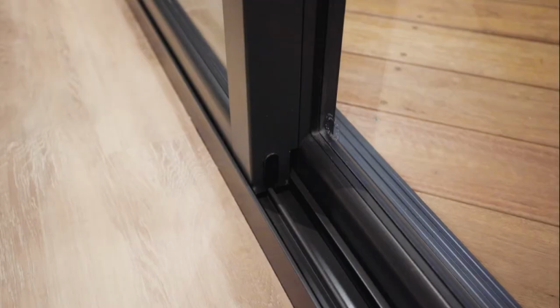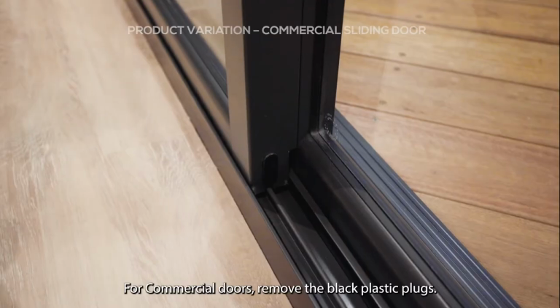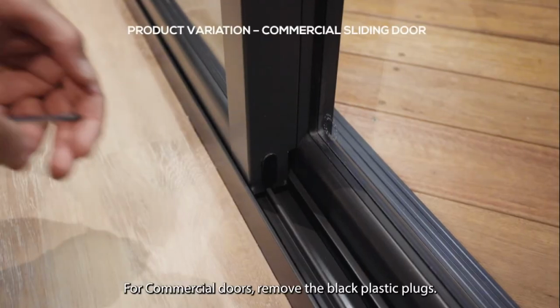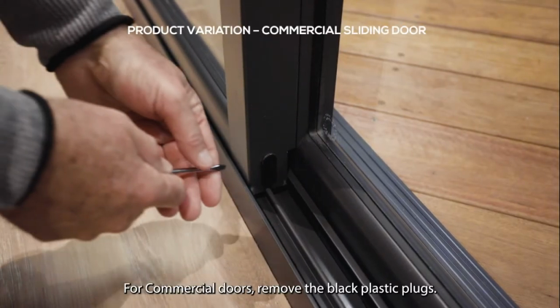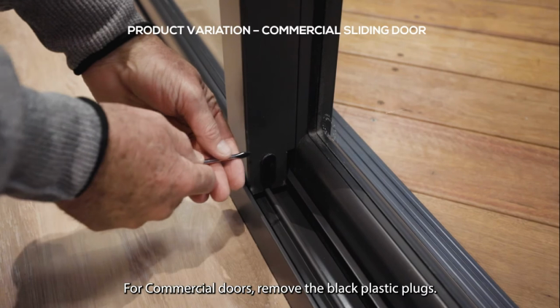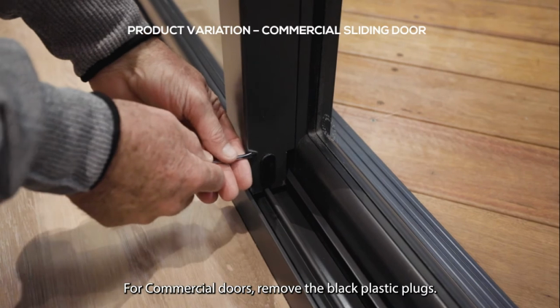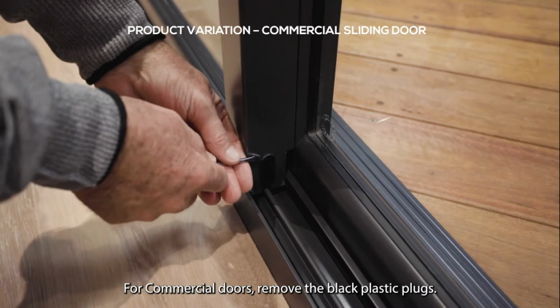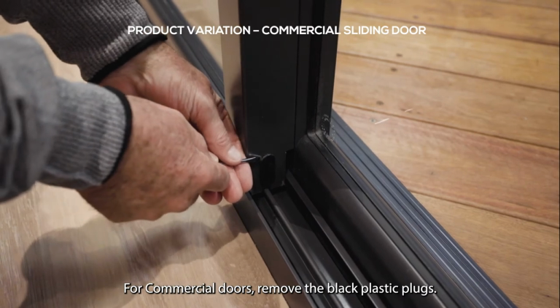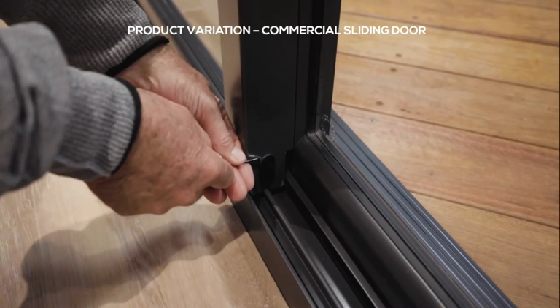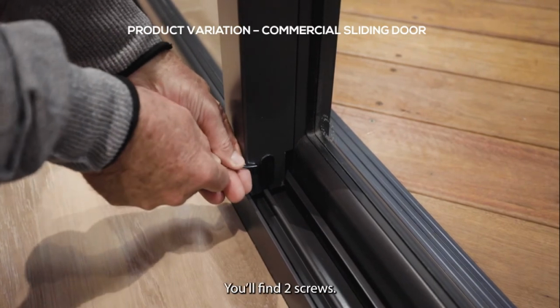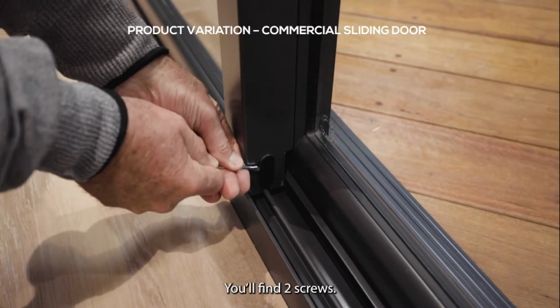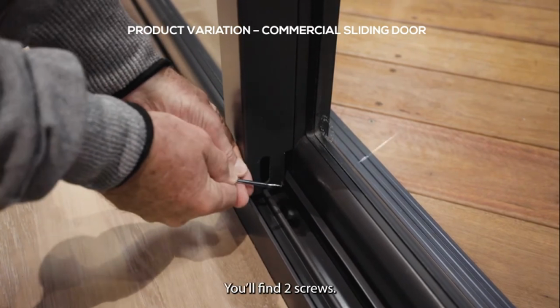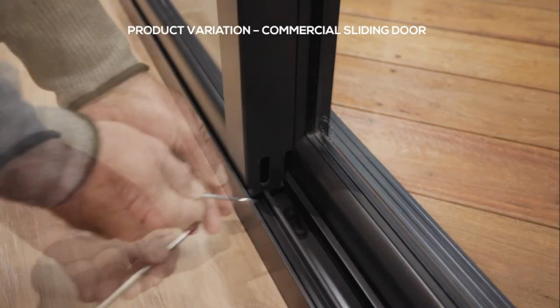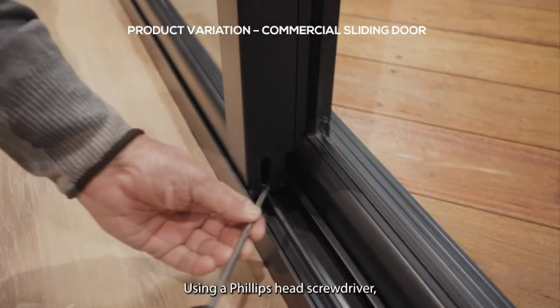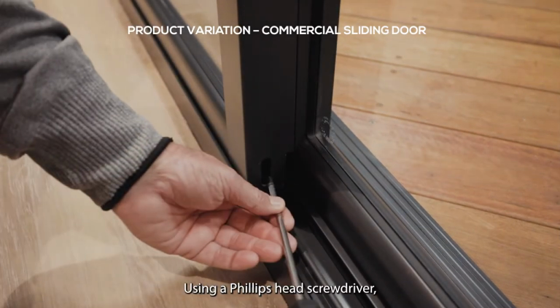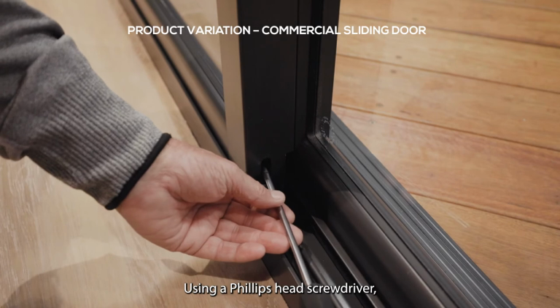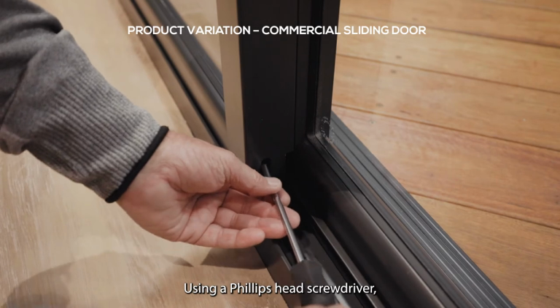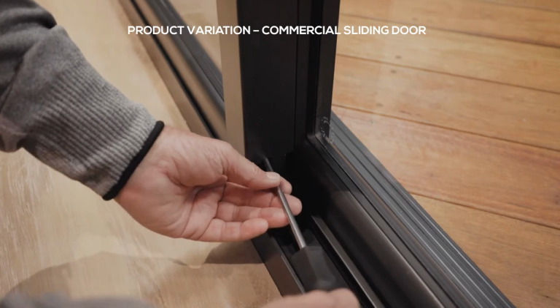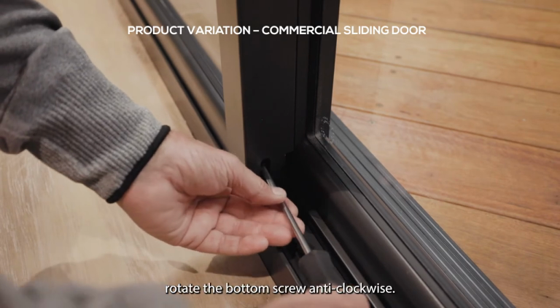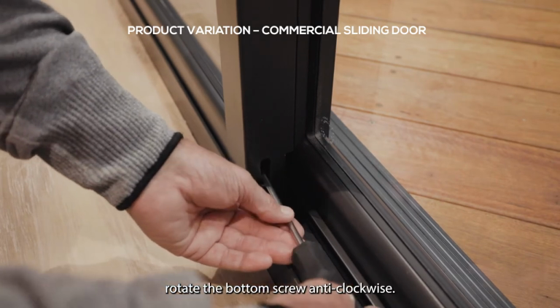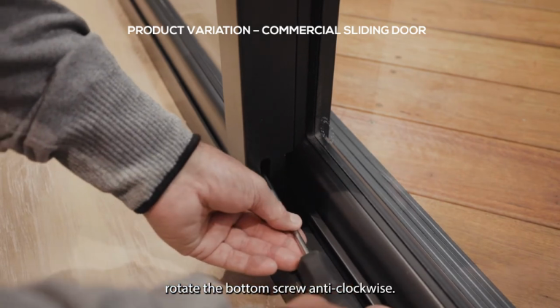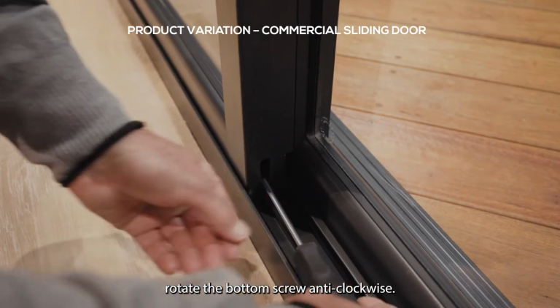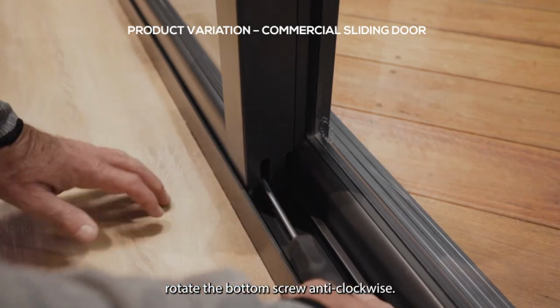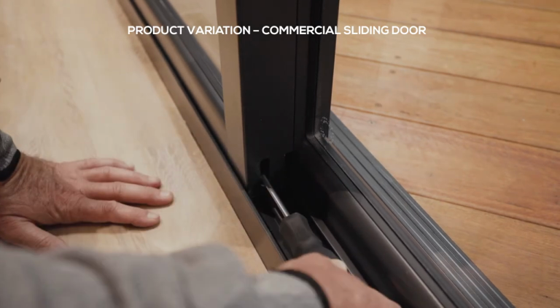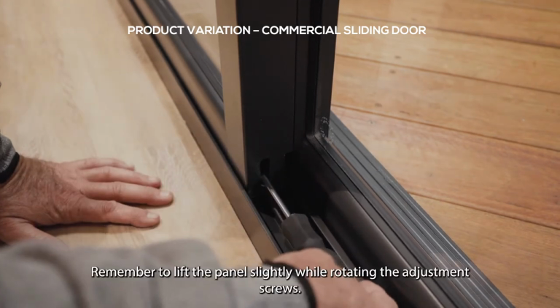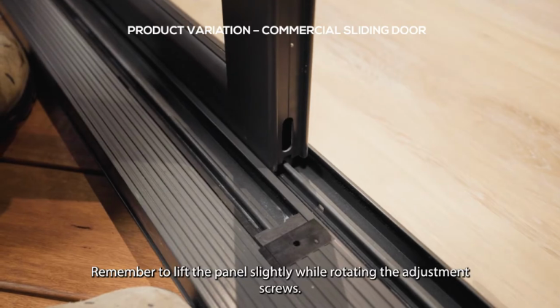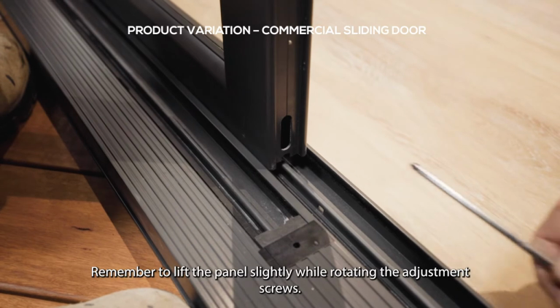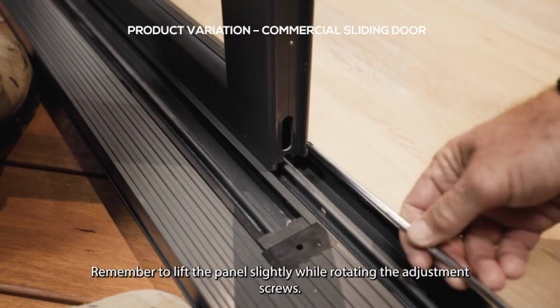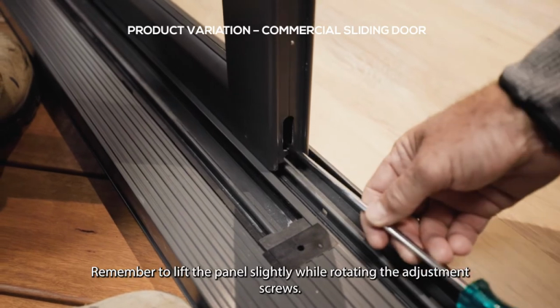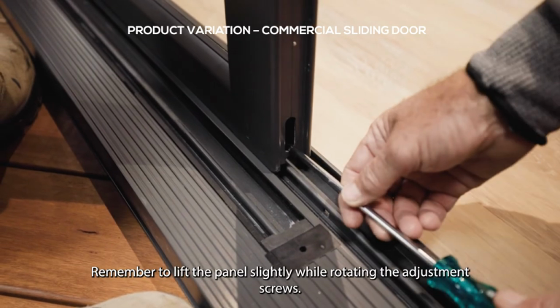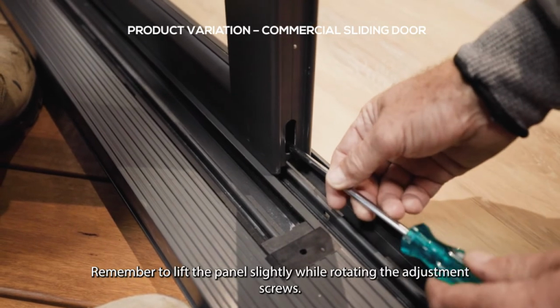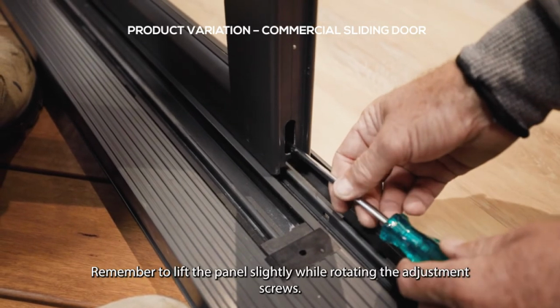For commercial doors, remove the black plastic plugs. You'll find two screws. Using a Phillips head screwdriver, rotate the bottom screw anti-clockwise. Remember to lift the panel slightly while rotating the adjustment screws.